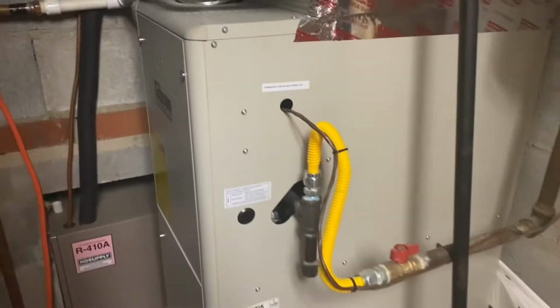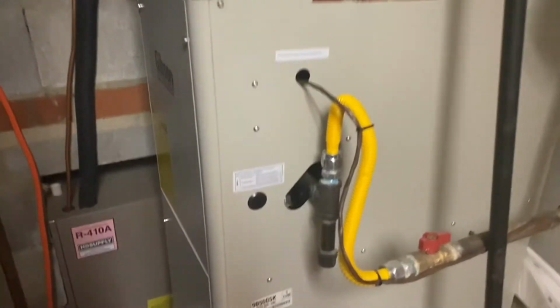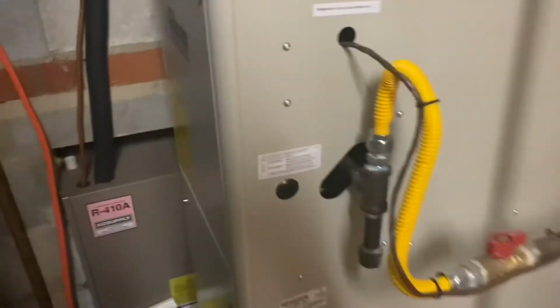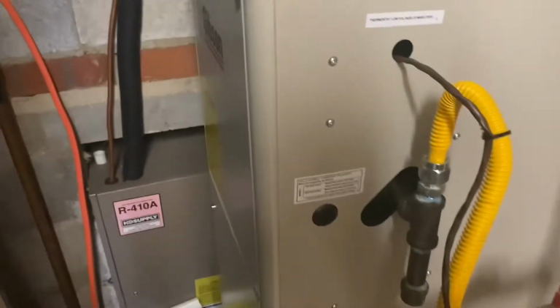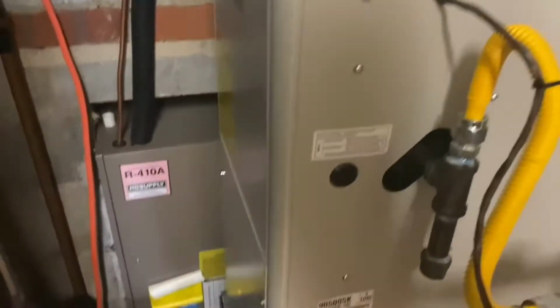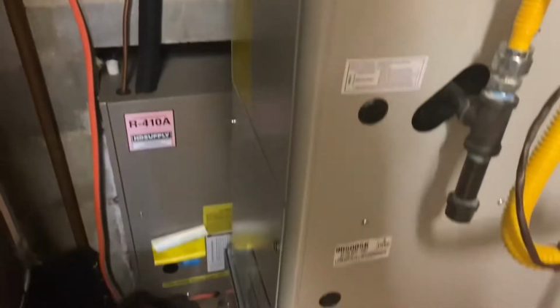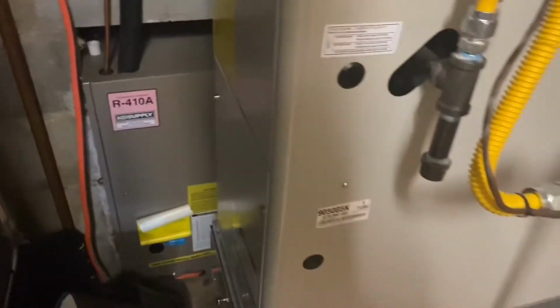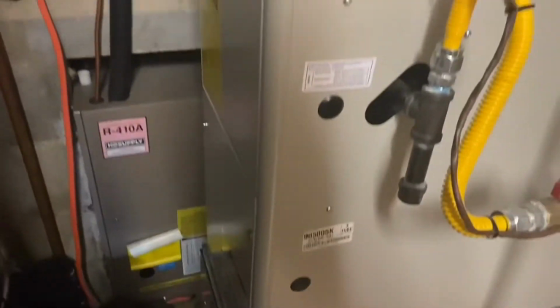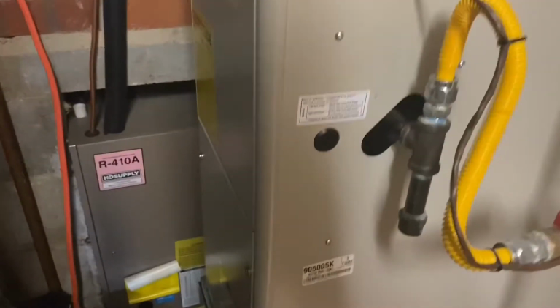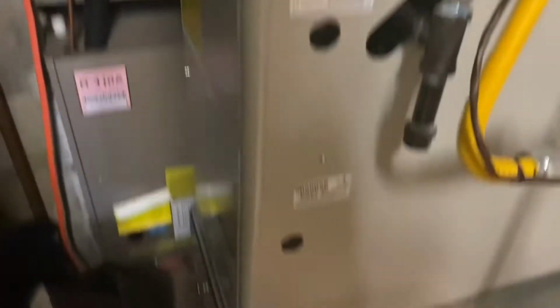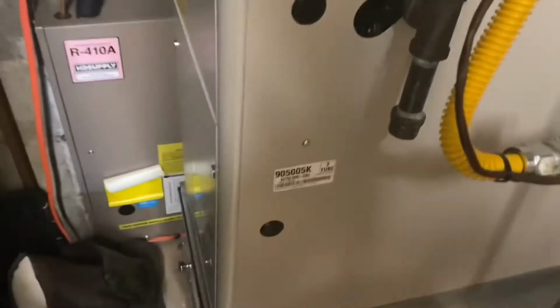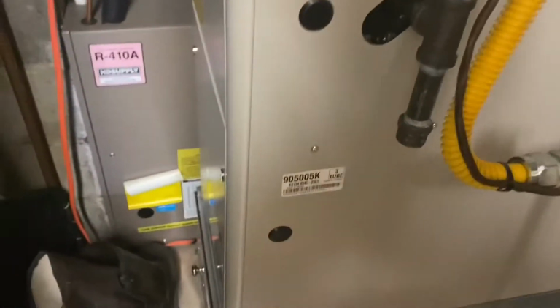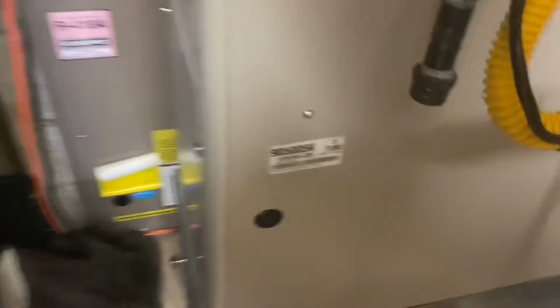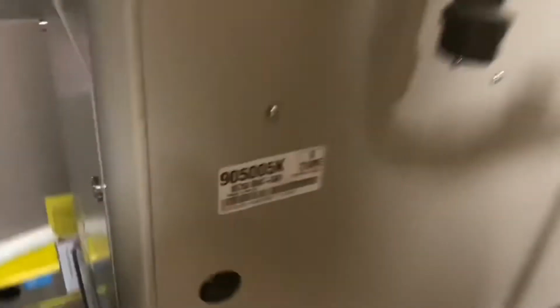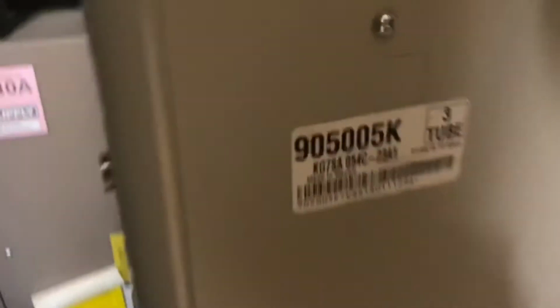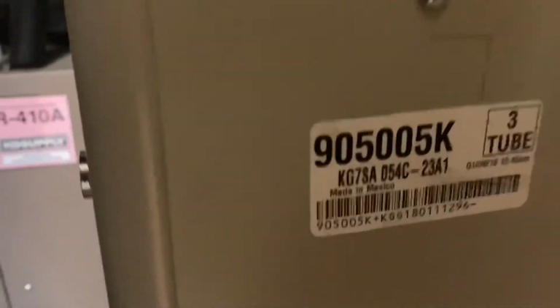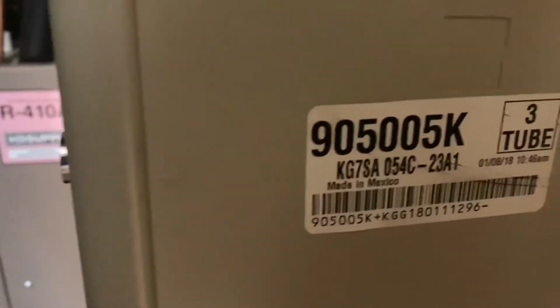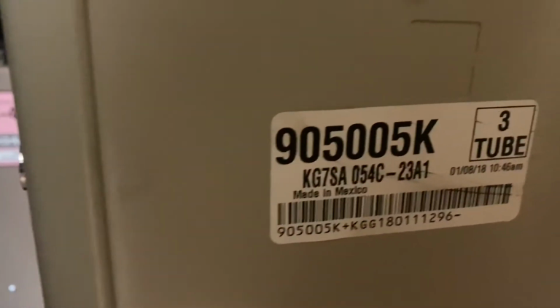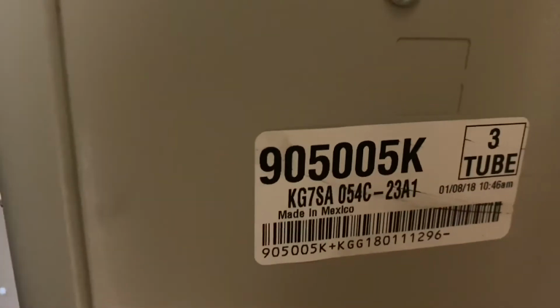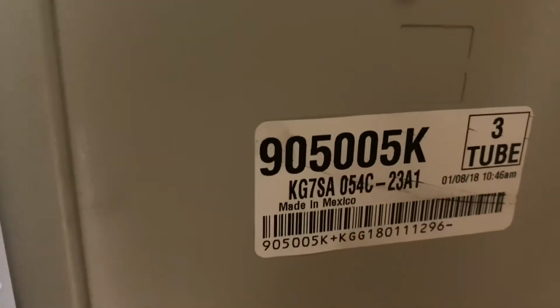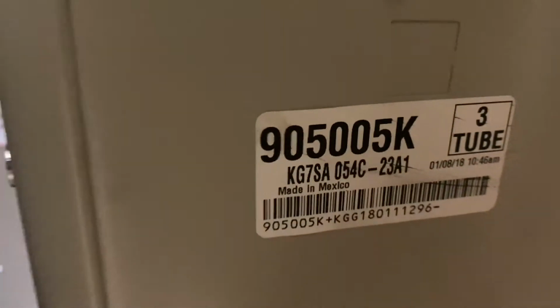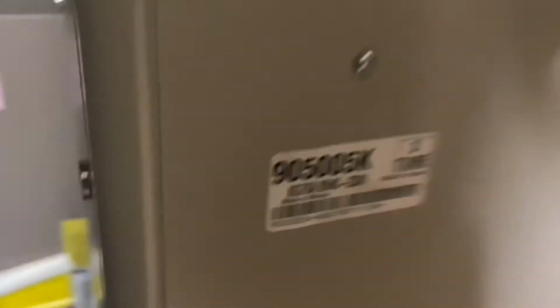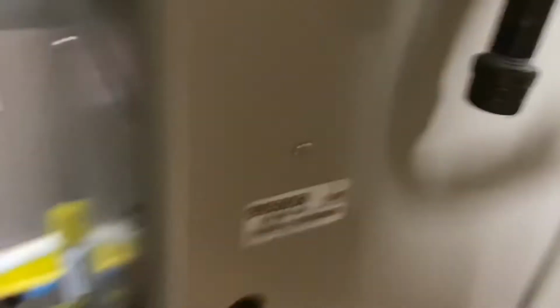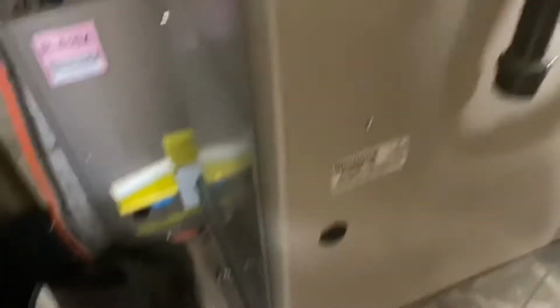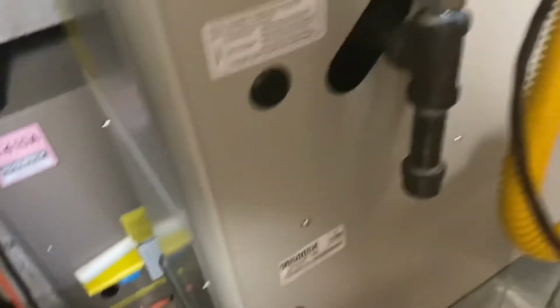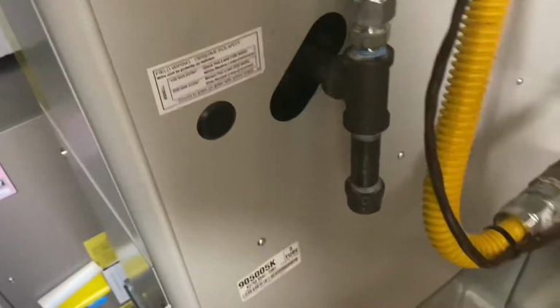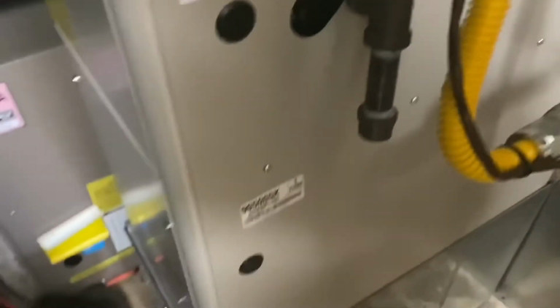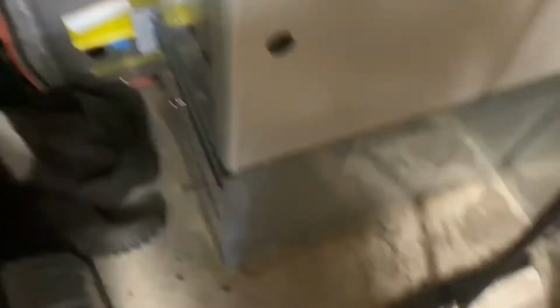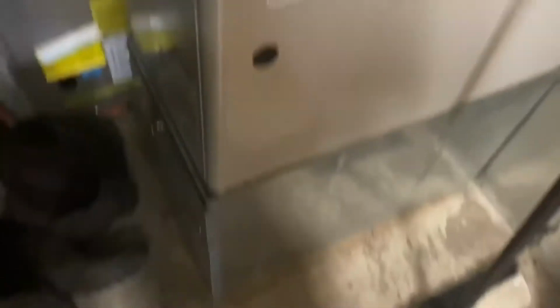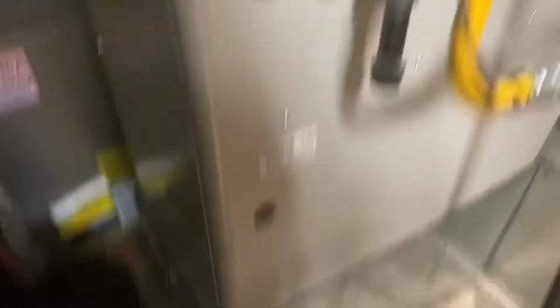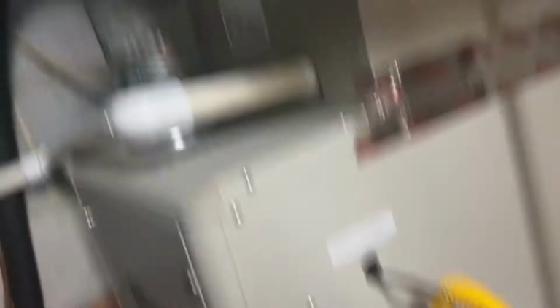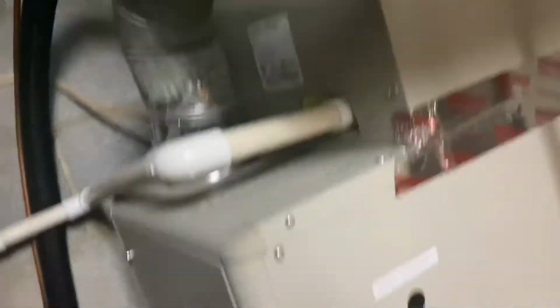Here's the Gibson gas furnace that heated my grandma's apartment. I don't know when it was made because the label is worn terribly.